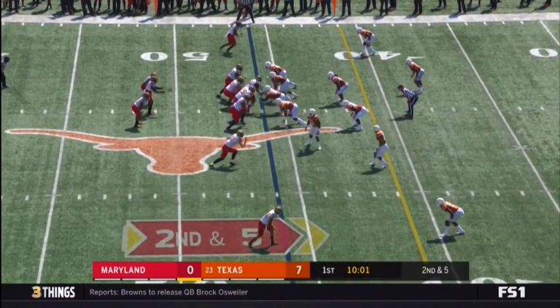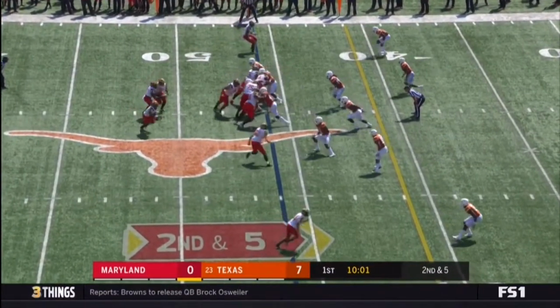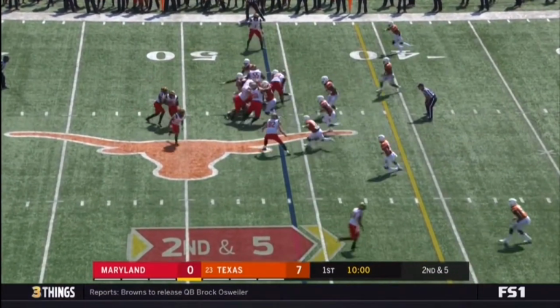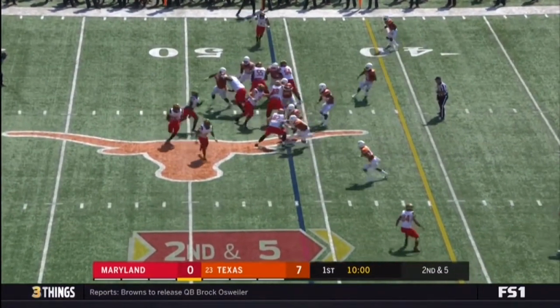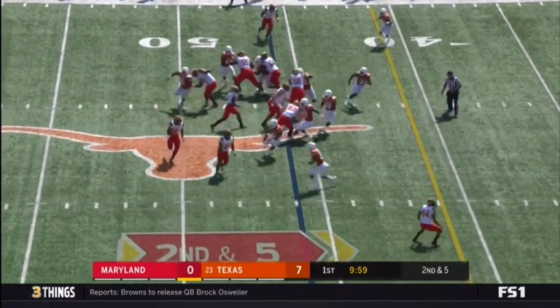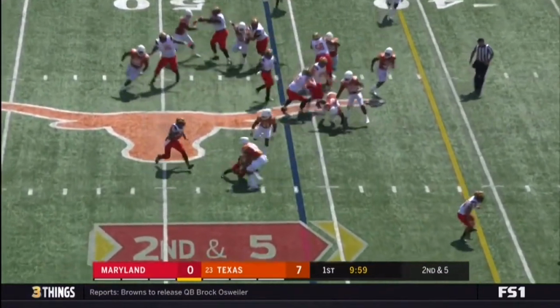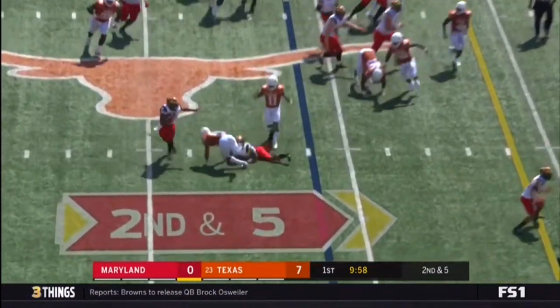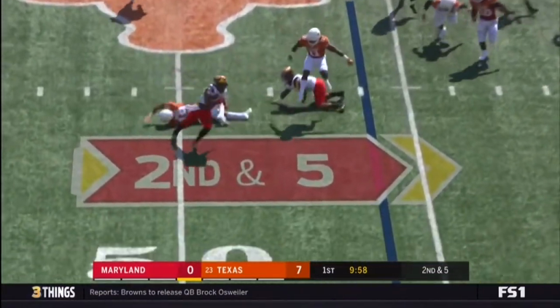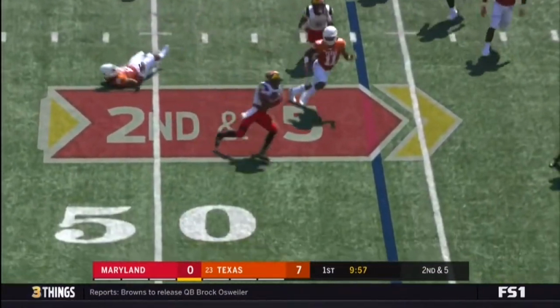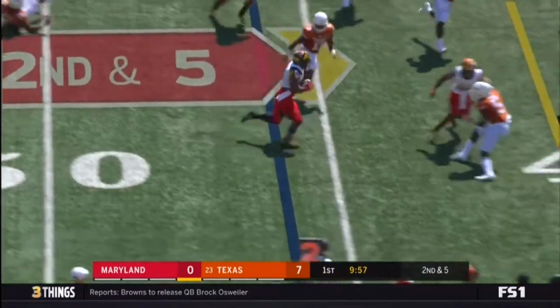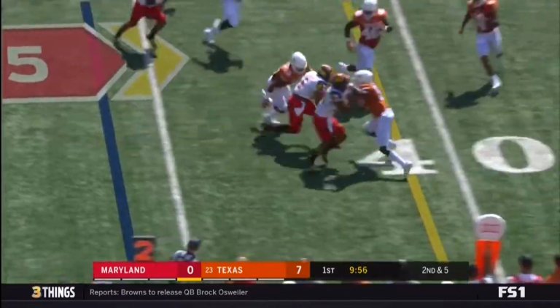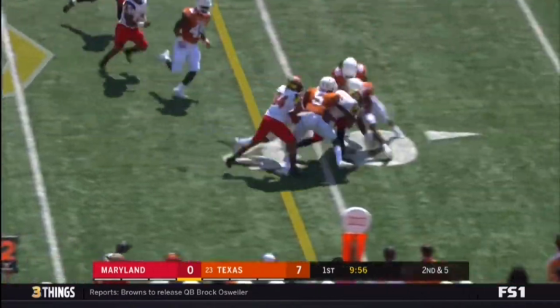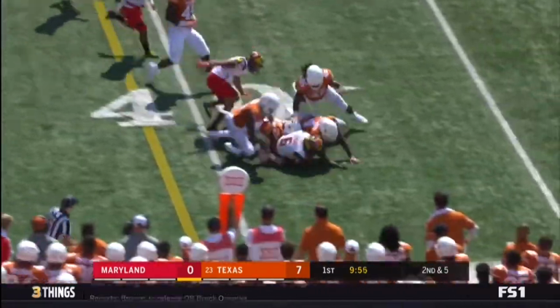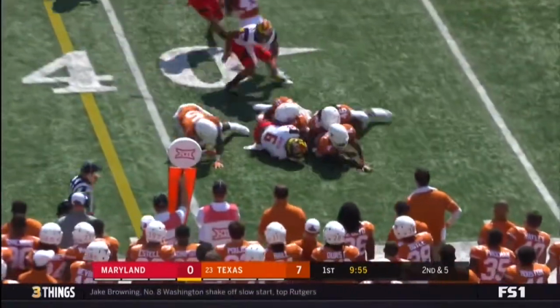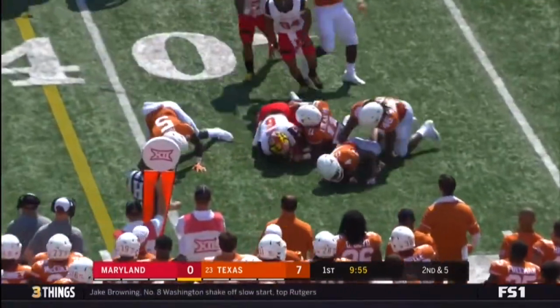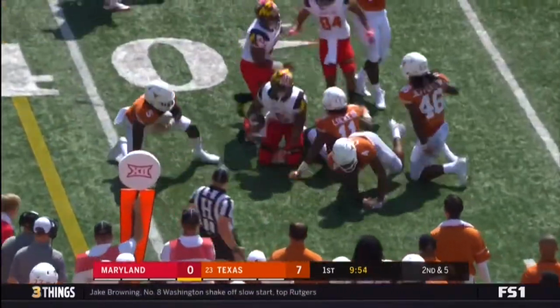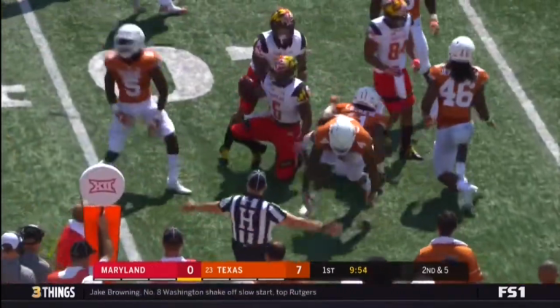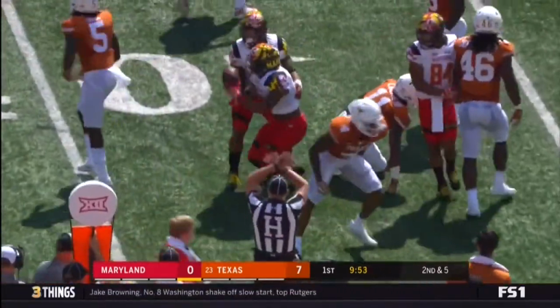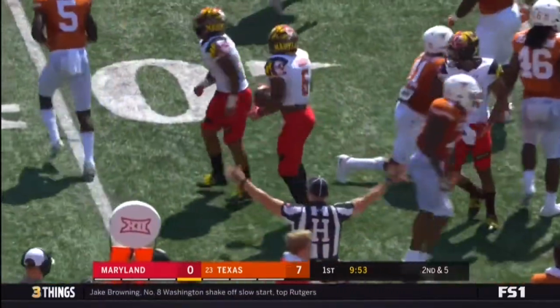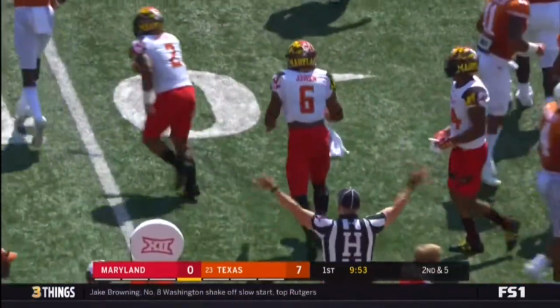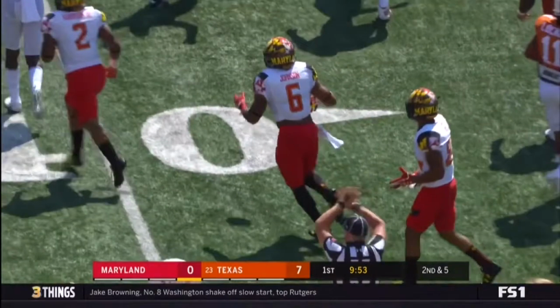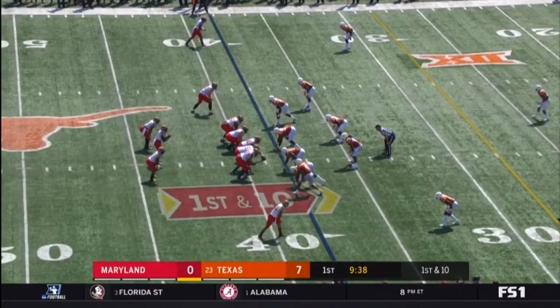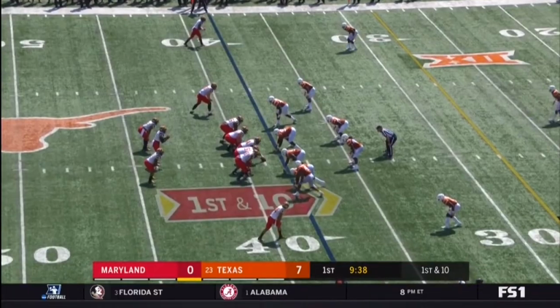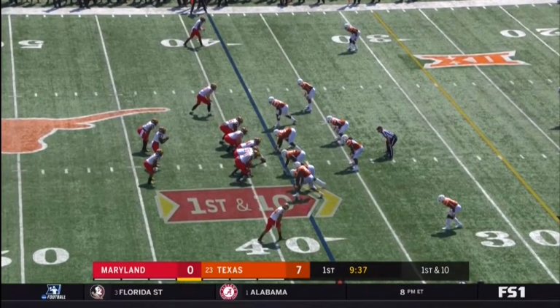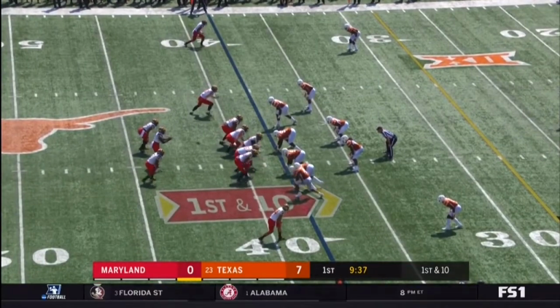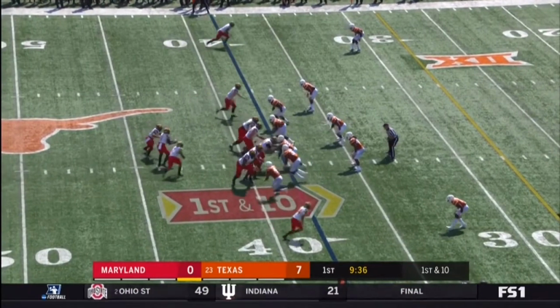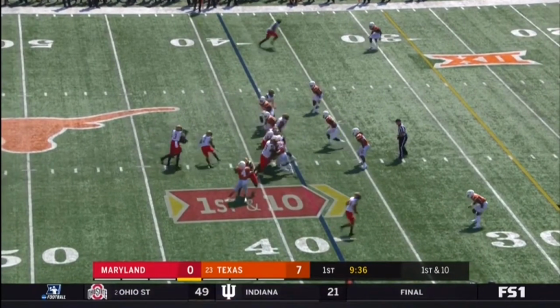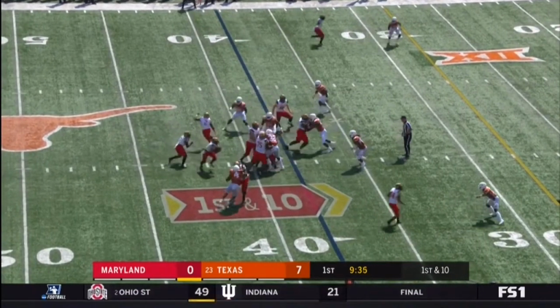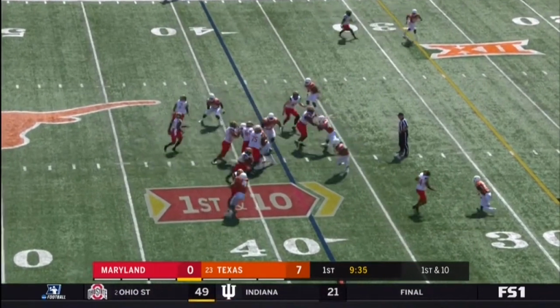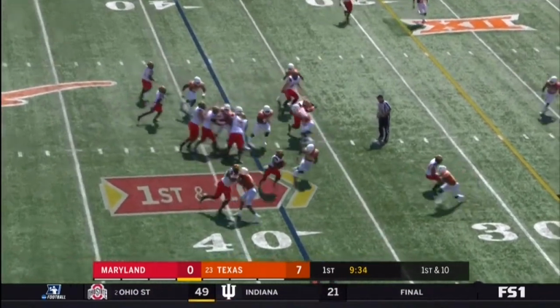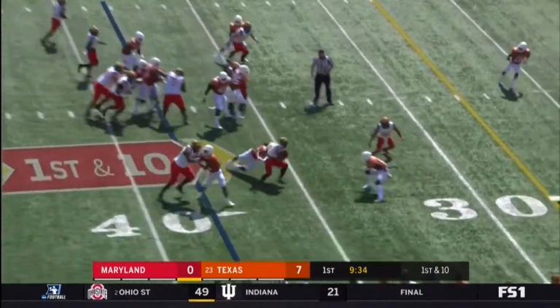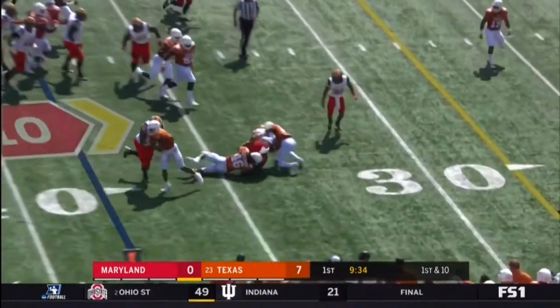Two tailbacks in. The handoff to Ty Johnson. Johnson gets by a defender and picks up the first first down of the game for the Terps. Backs in the backfield here for the Terps — again, it's Johnson.